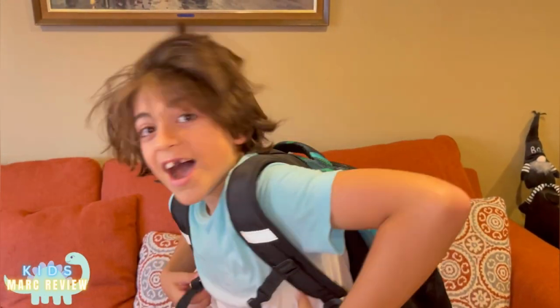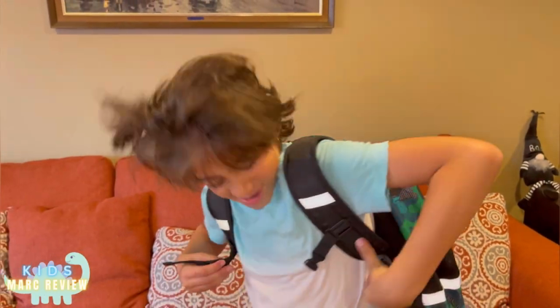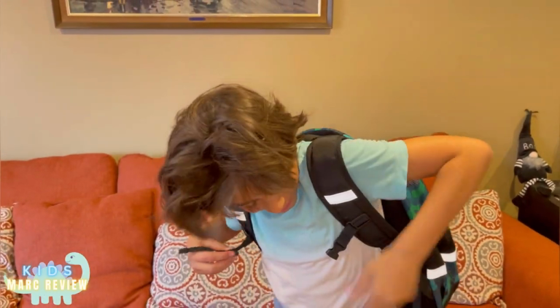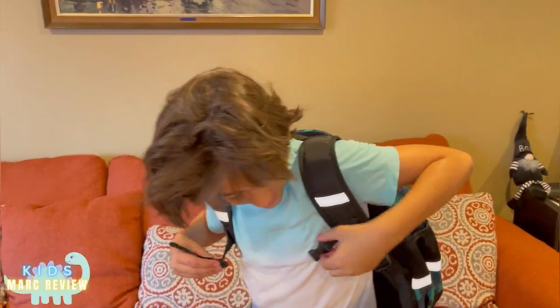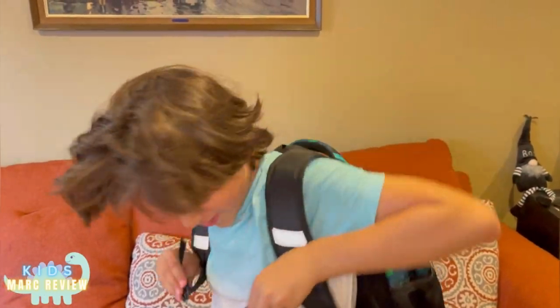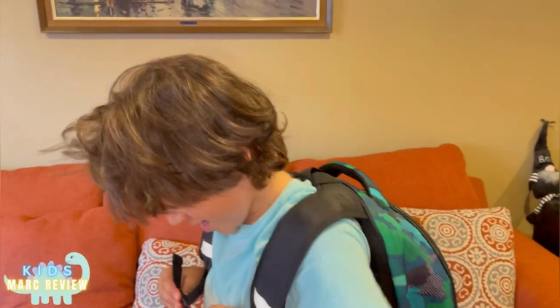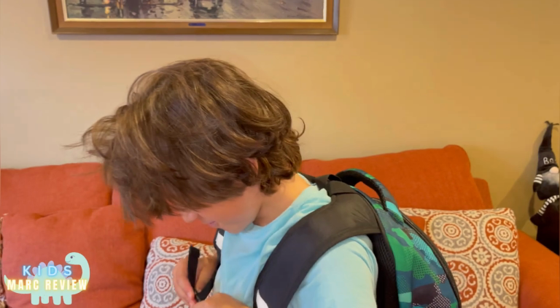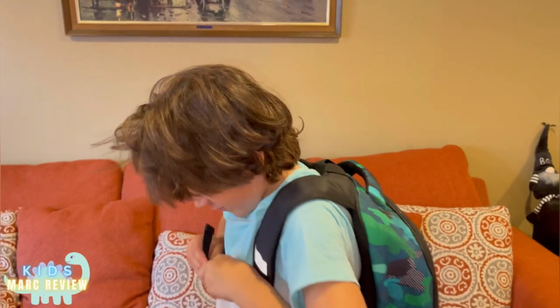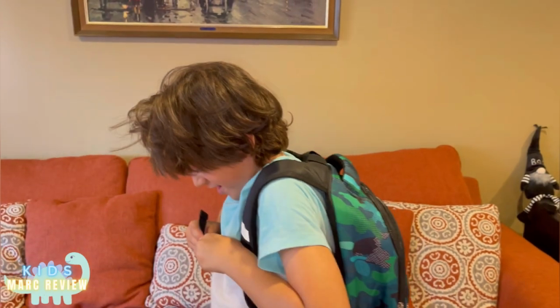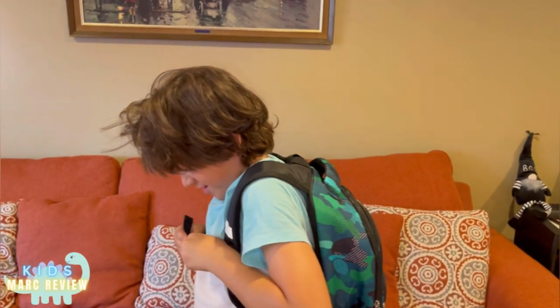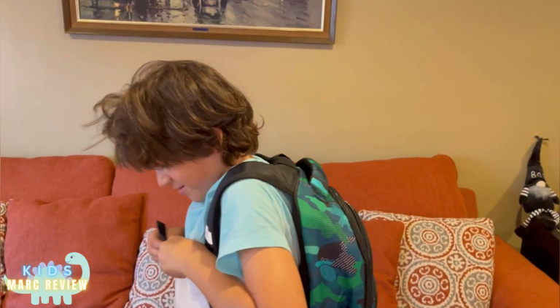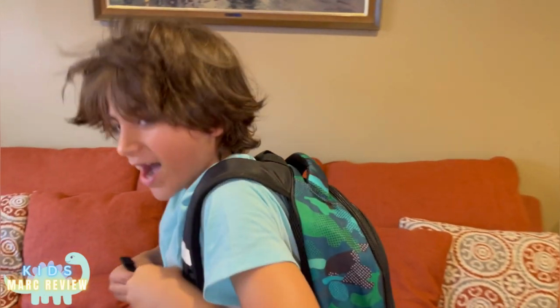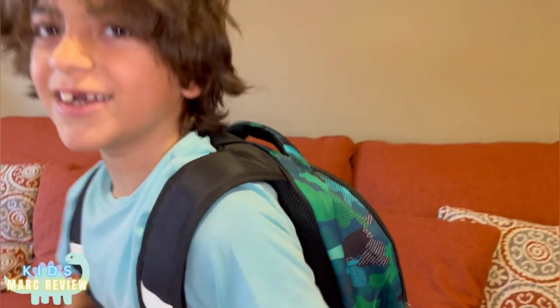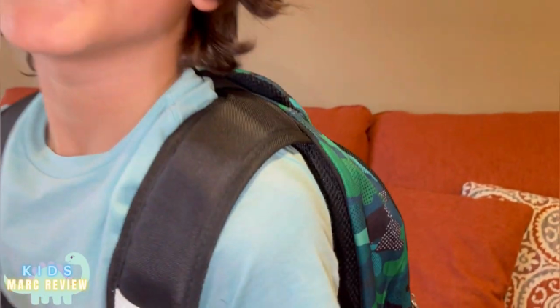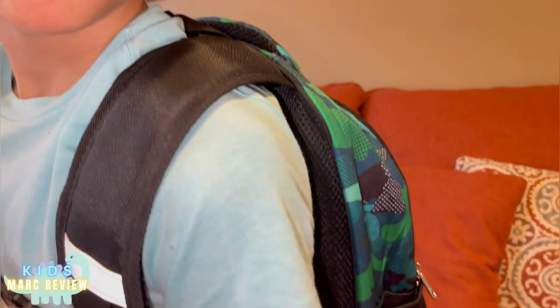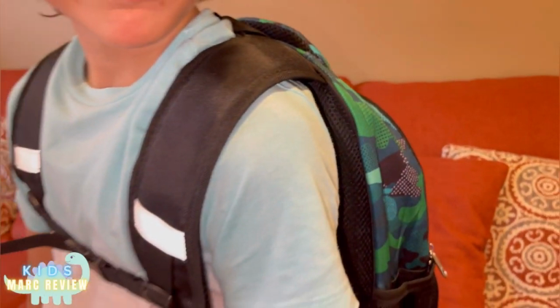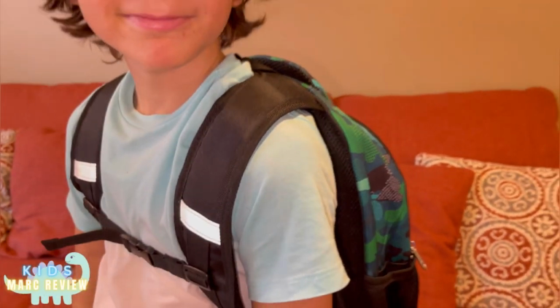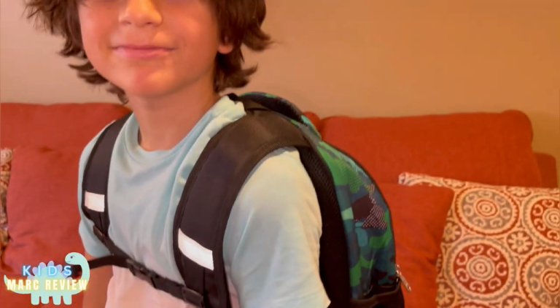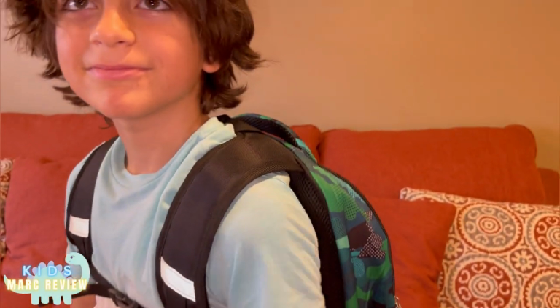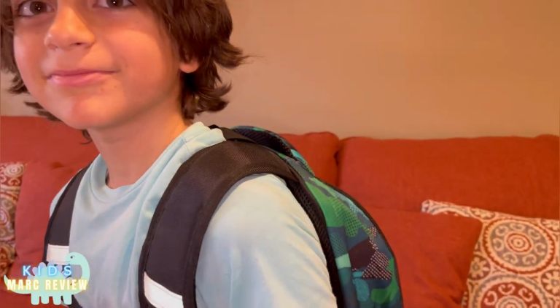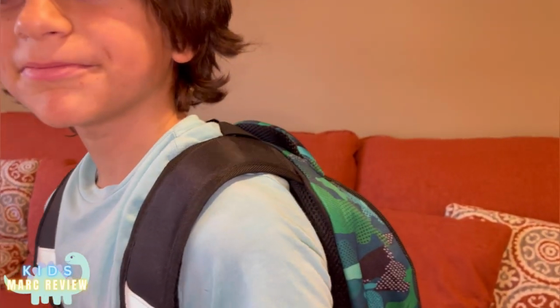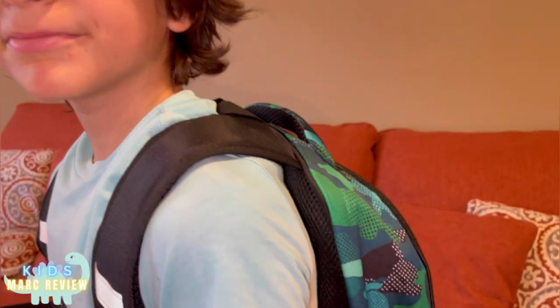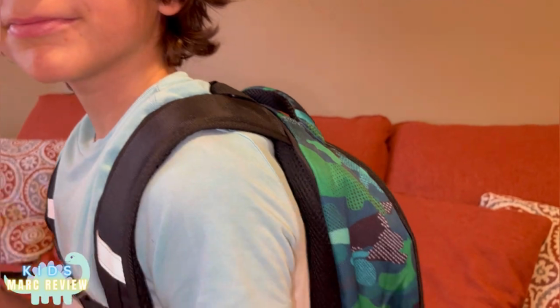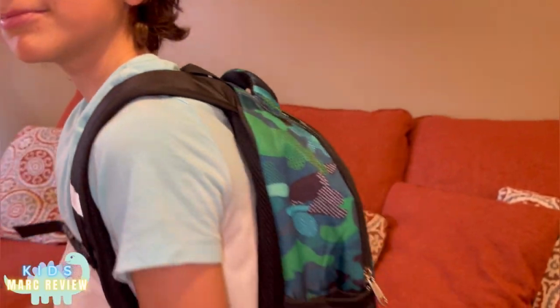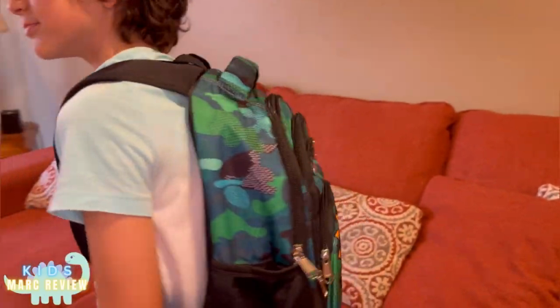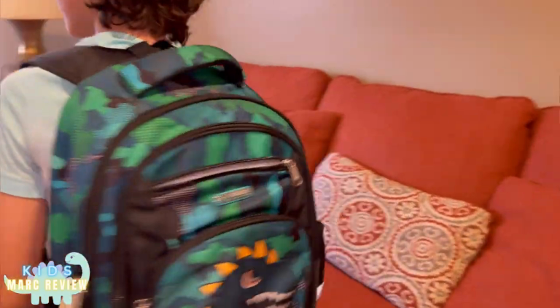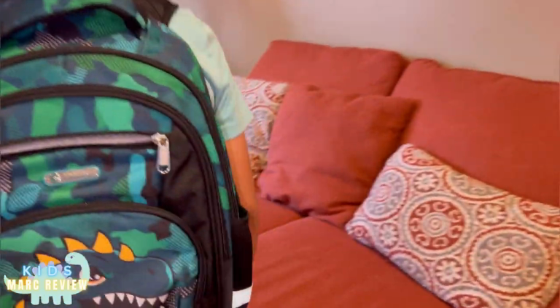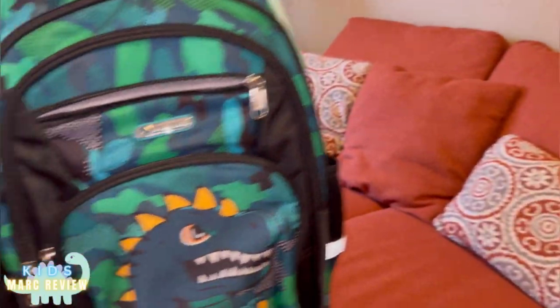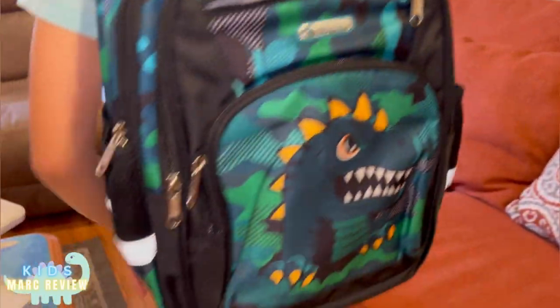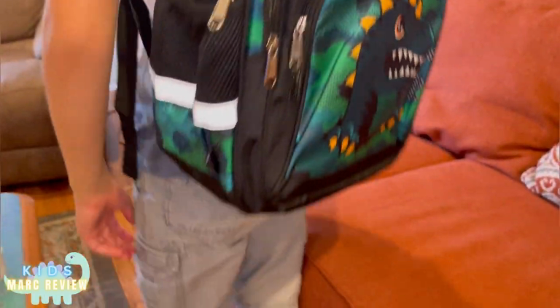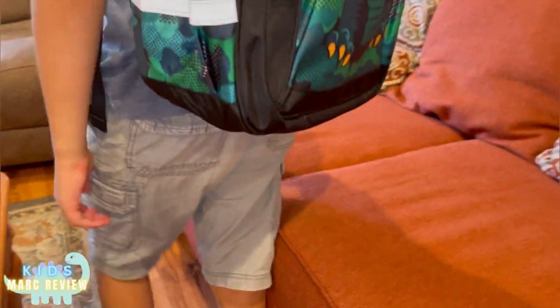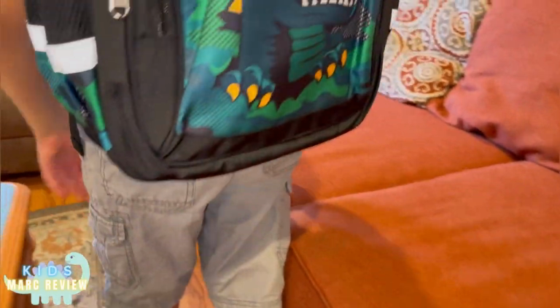I hope you like my little video, guys. I hope you have a good day. Bye, bye. Thank you.